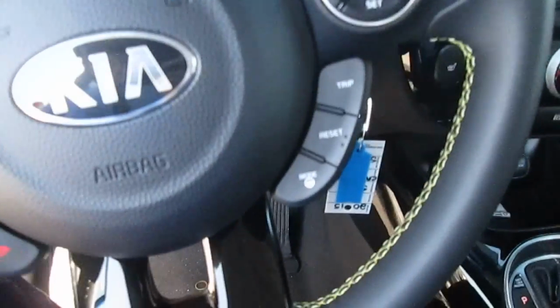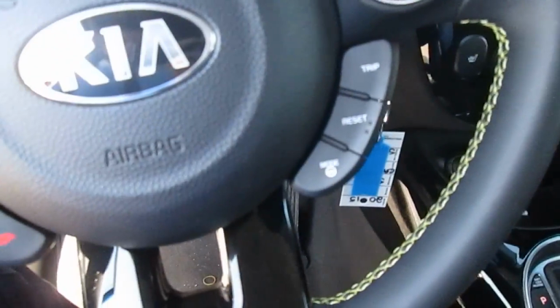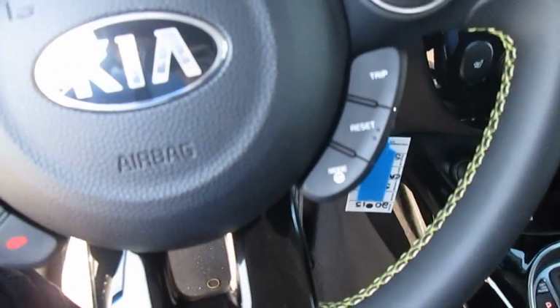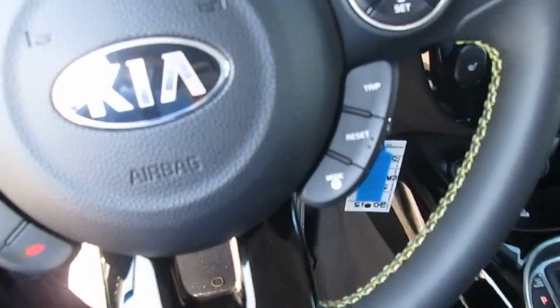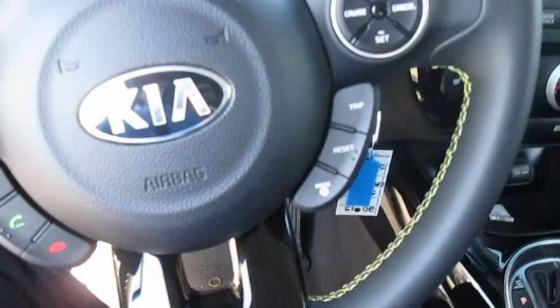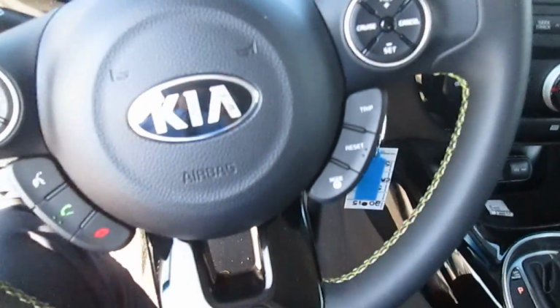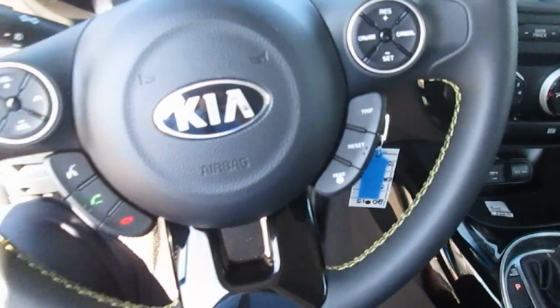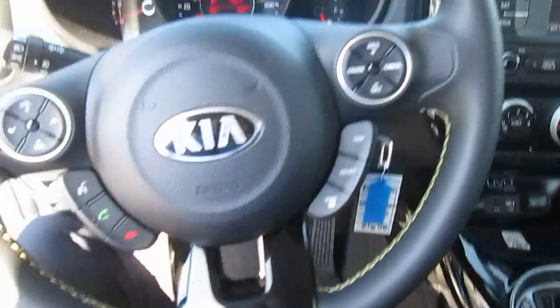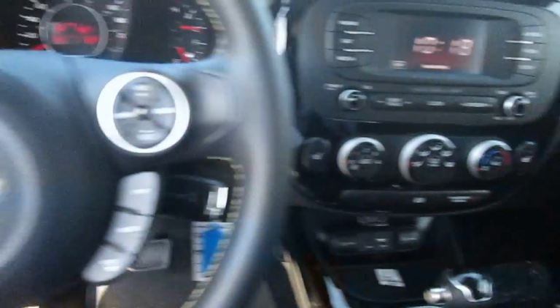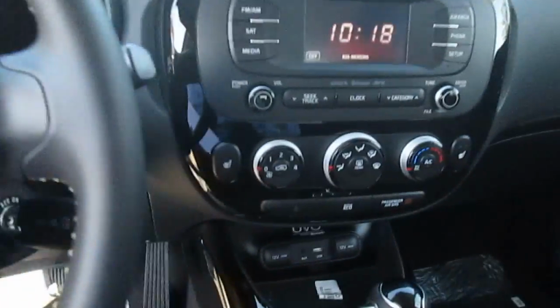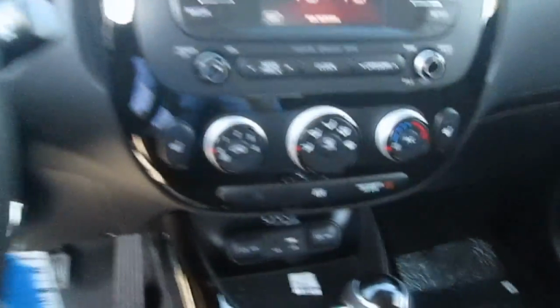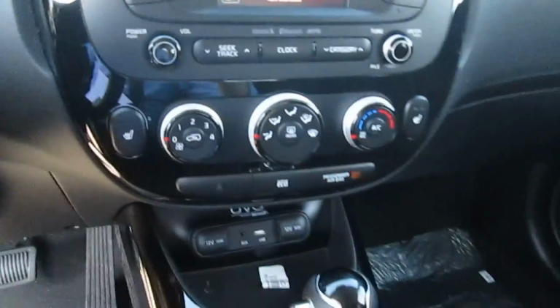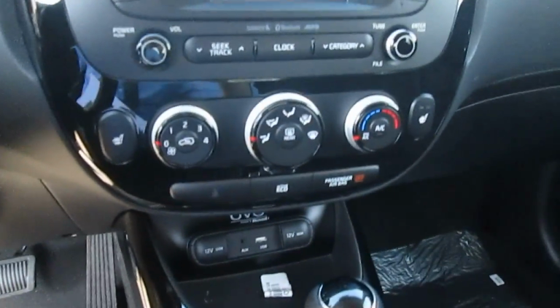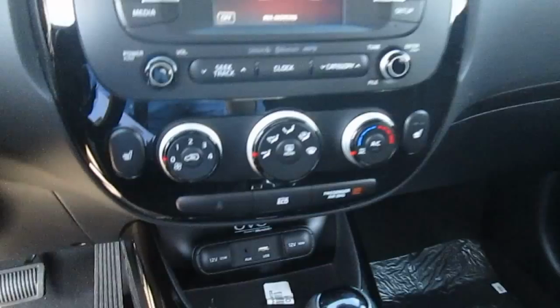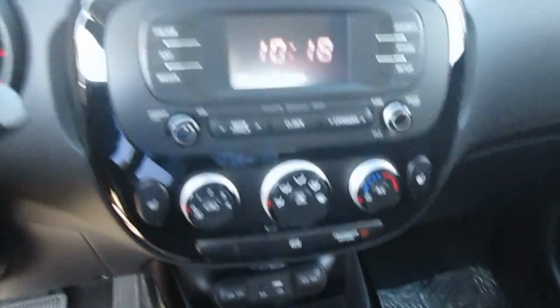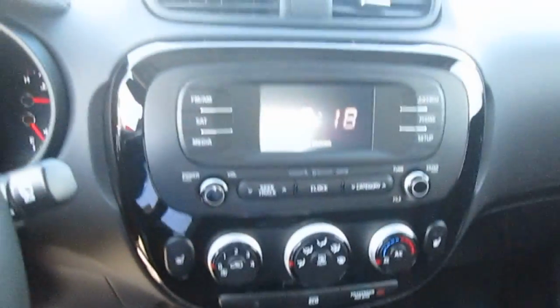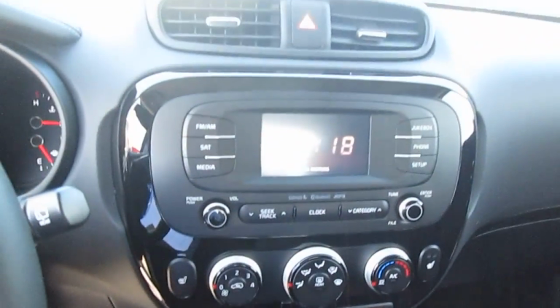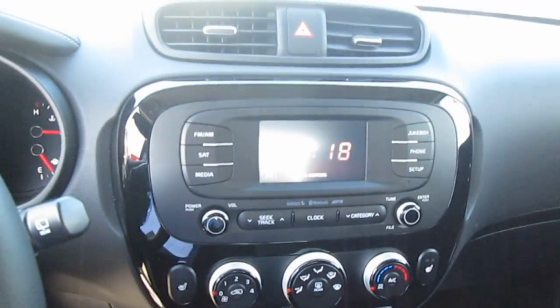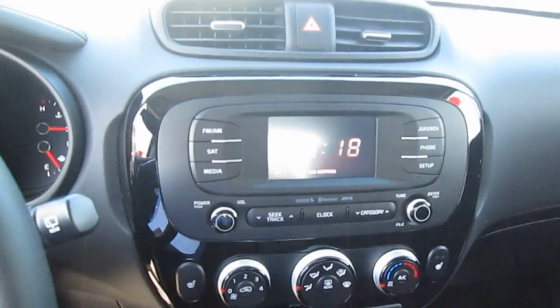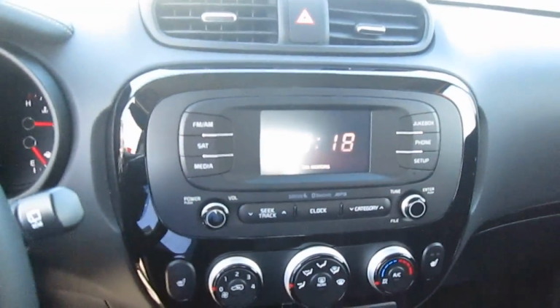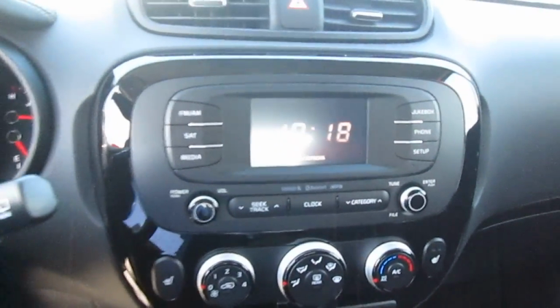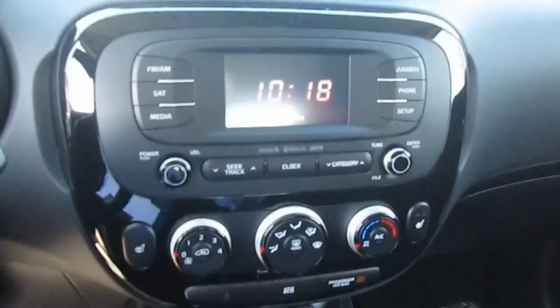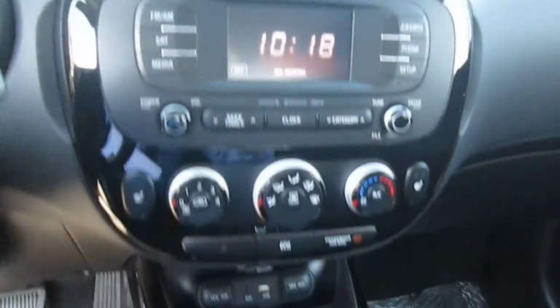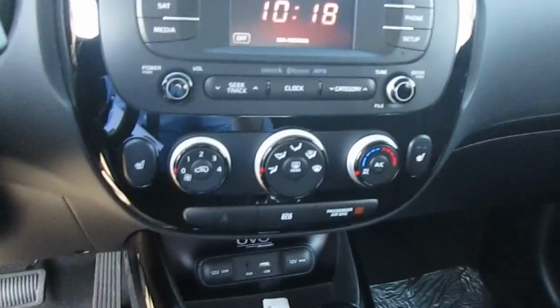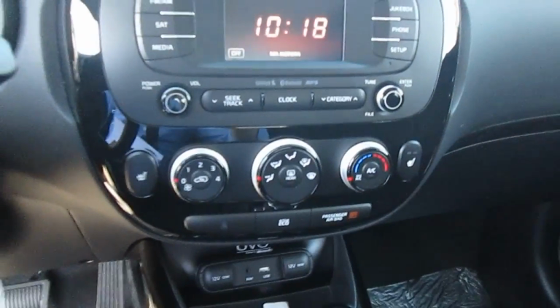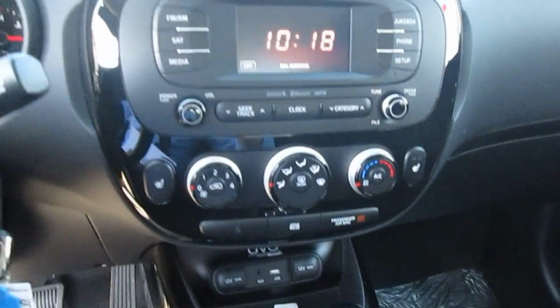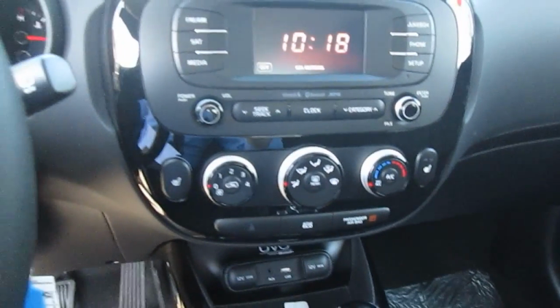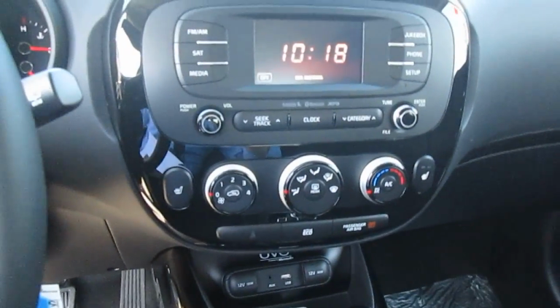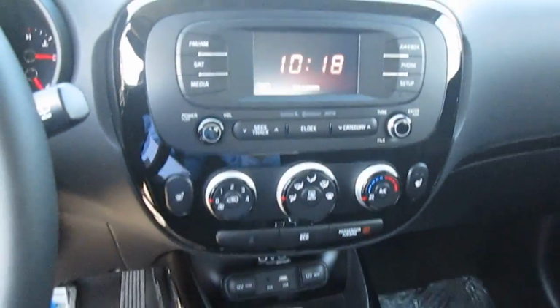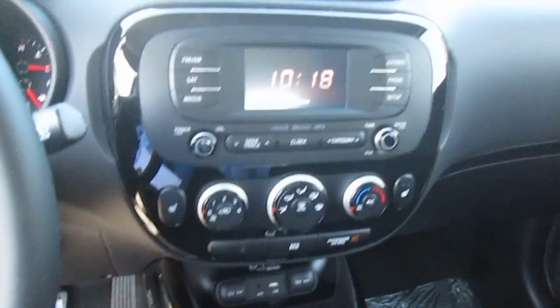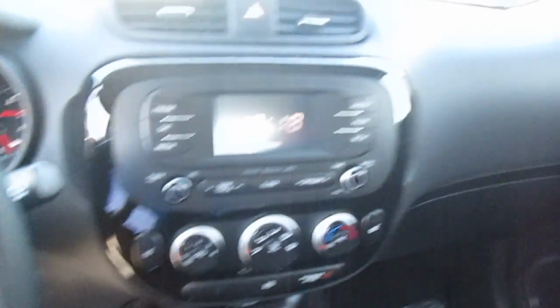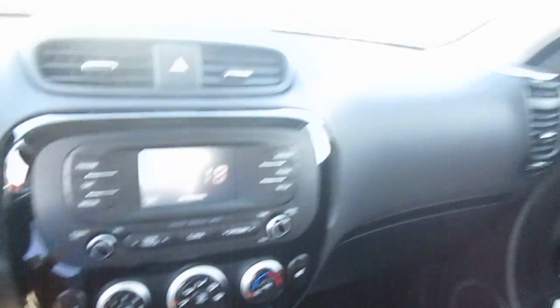Just right here — adjust your steering. You have your active eco features, your UVO system right here, climate control, heated seats, and leather finishing.